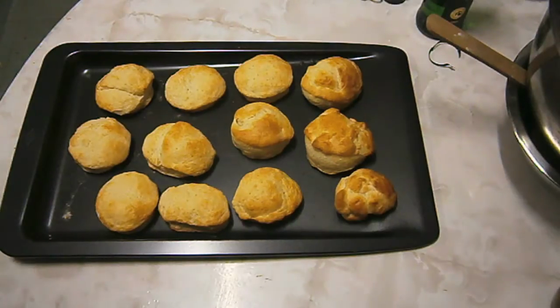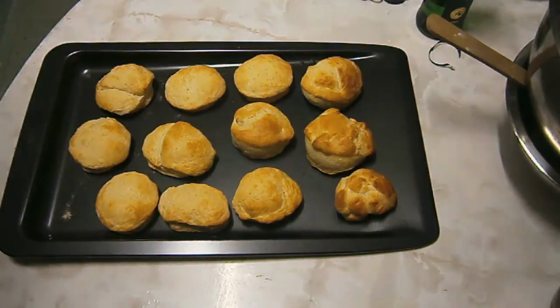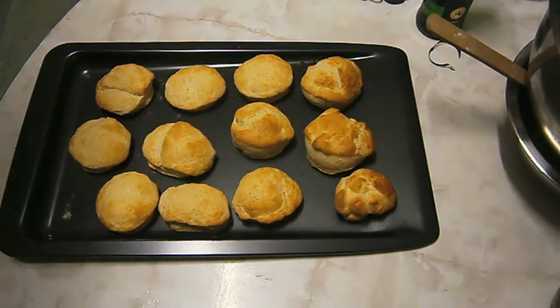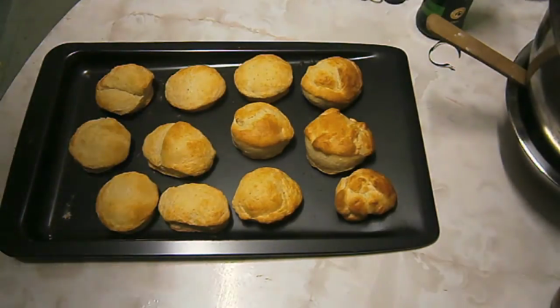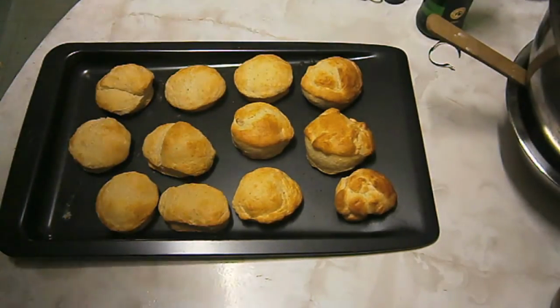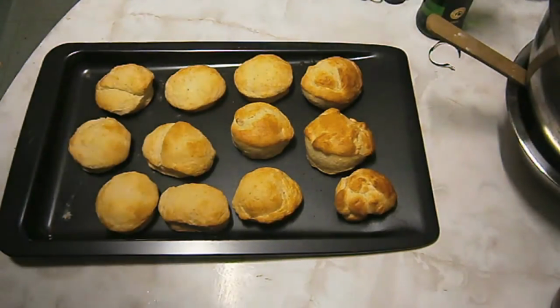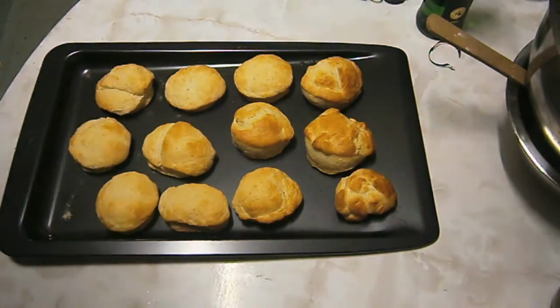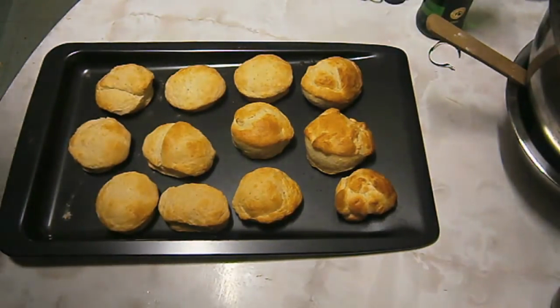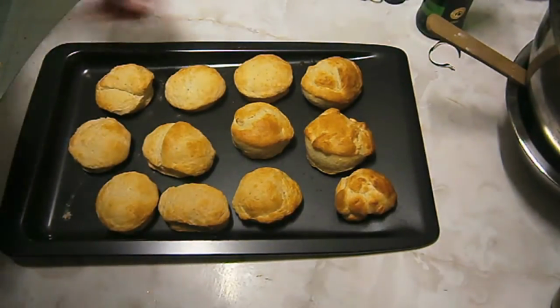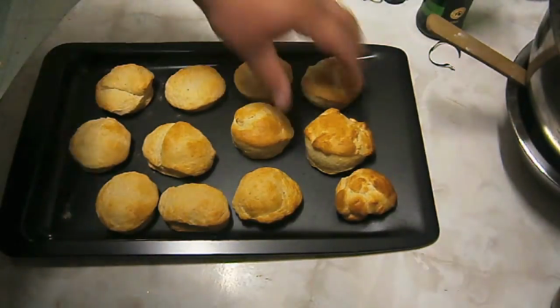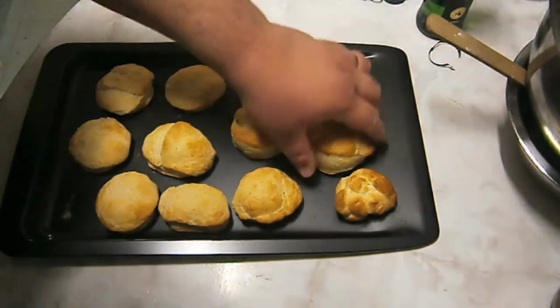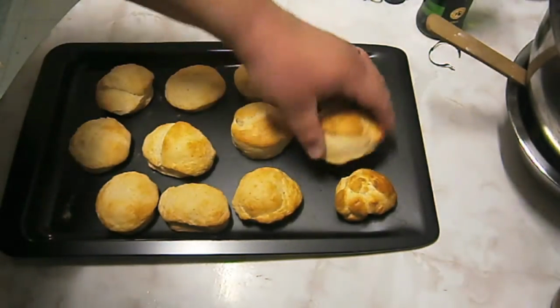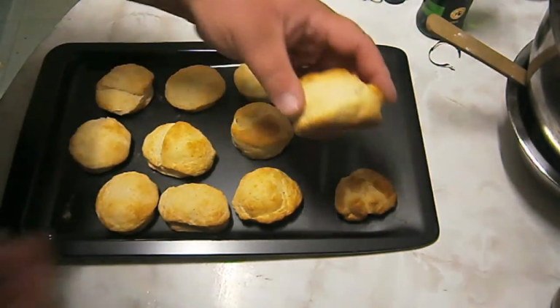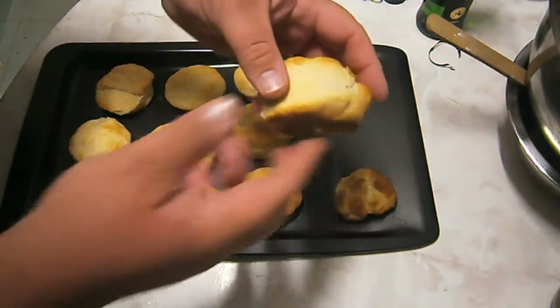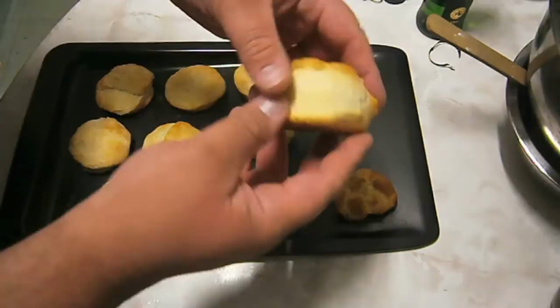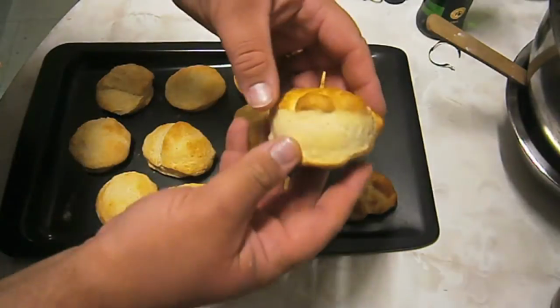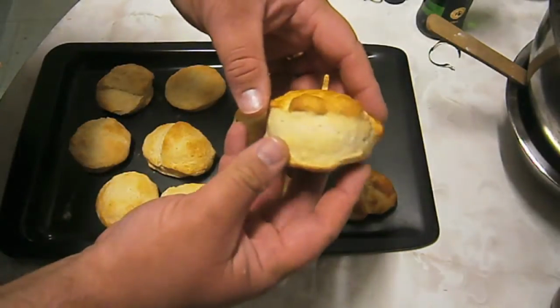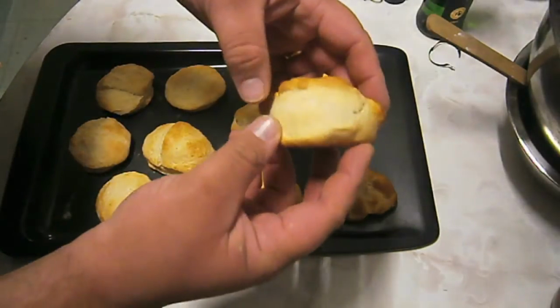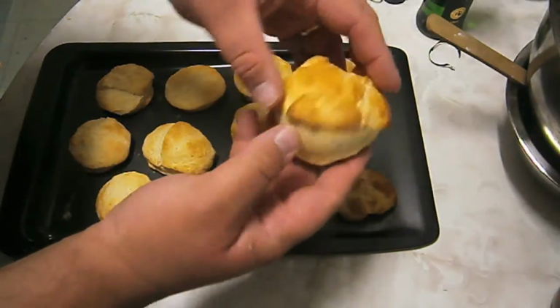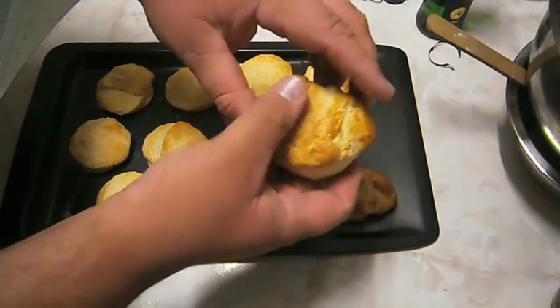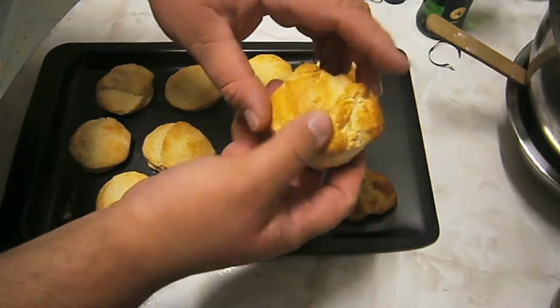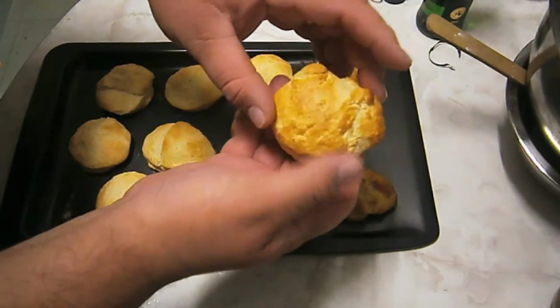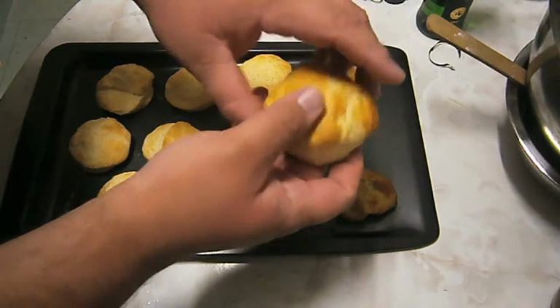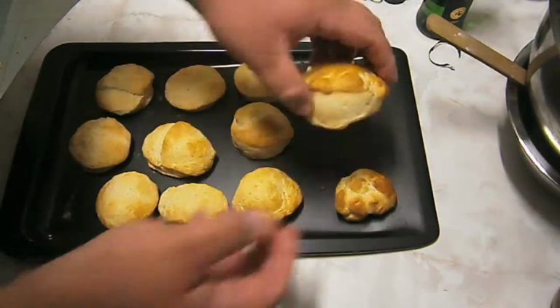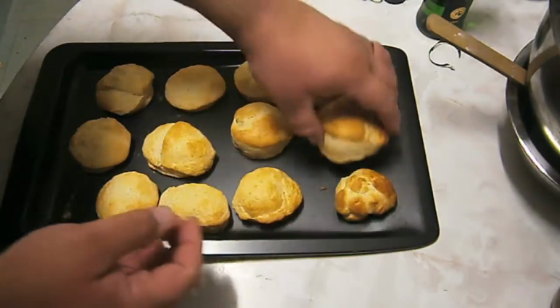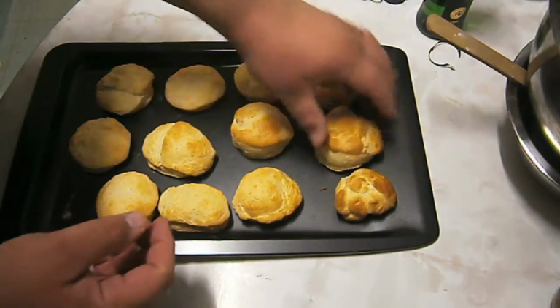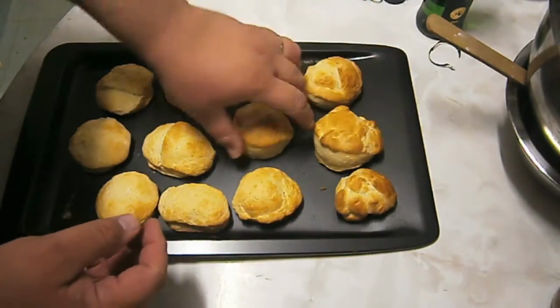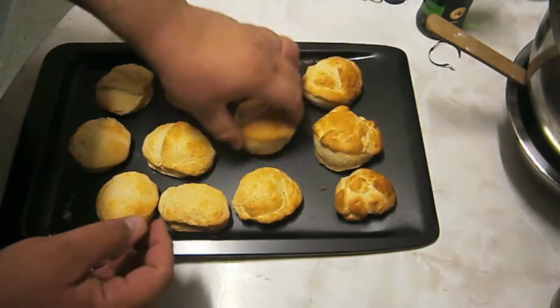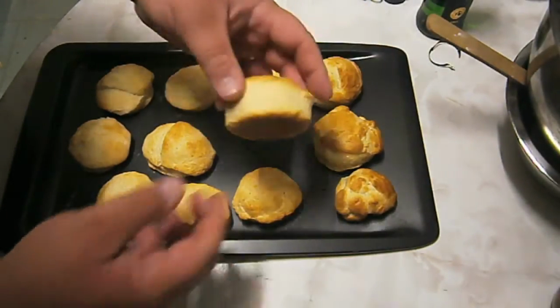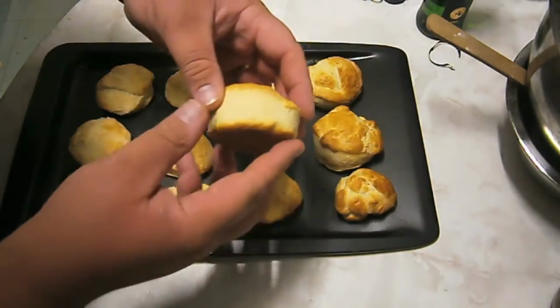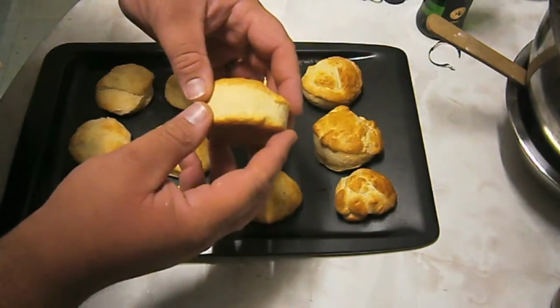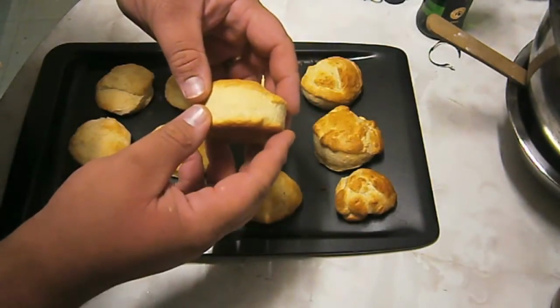Hey guys, here we go. They're nice and risen, golden brown on top. Perfect.